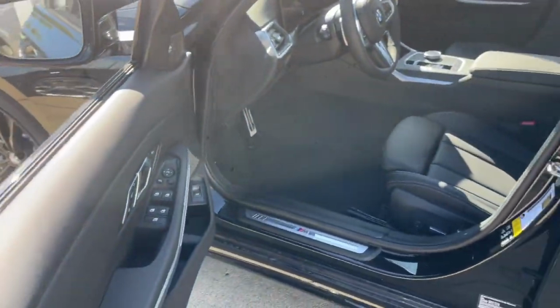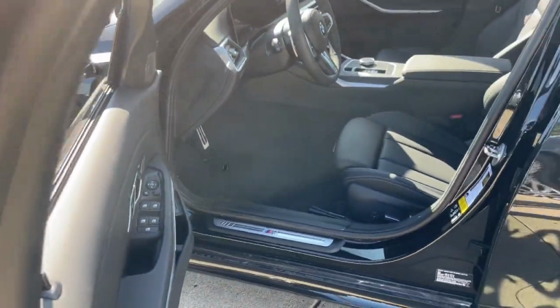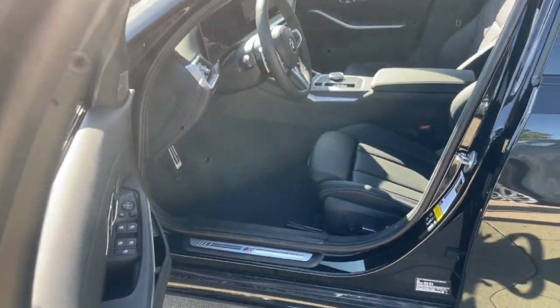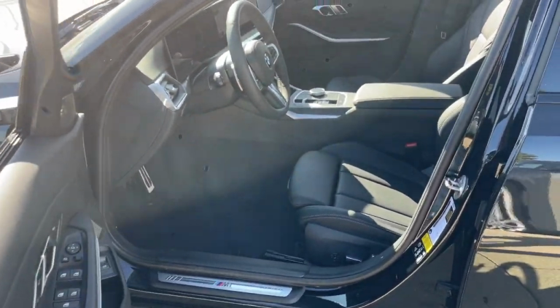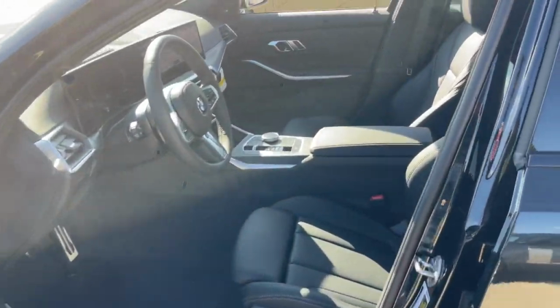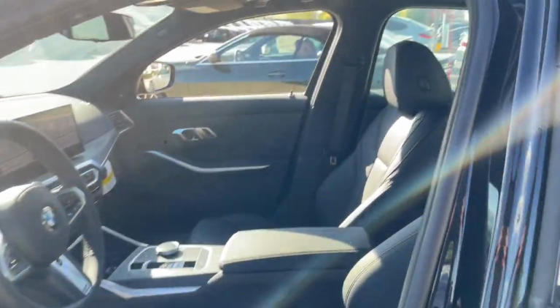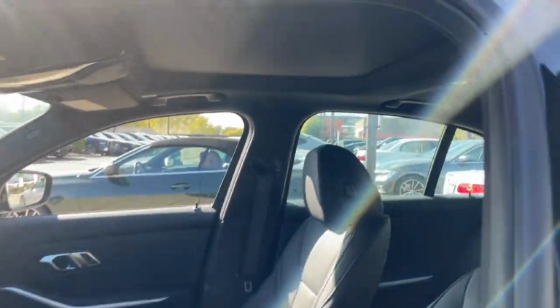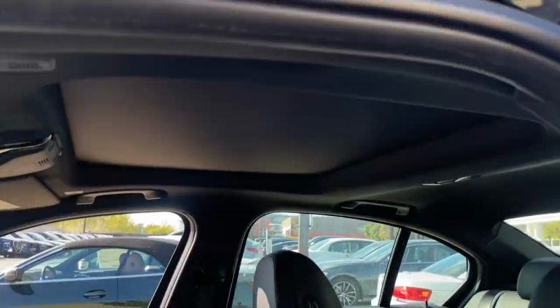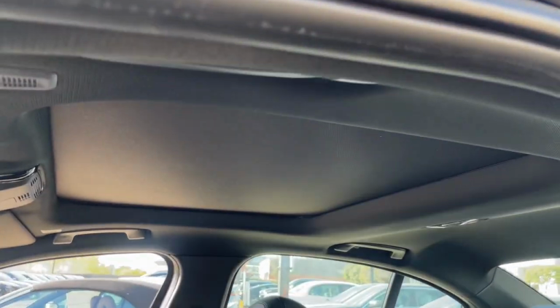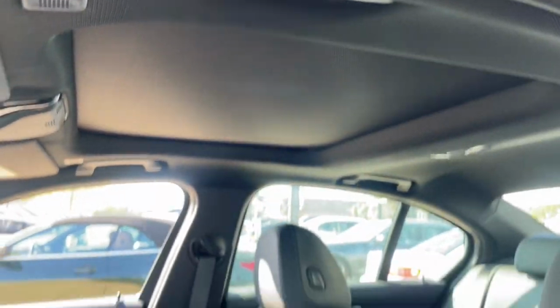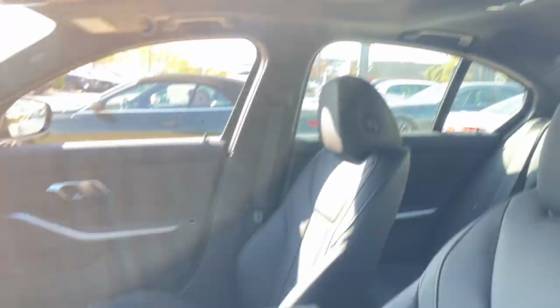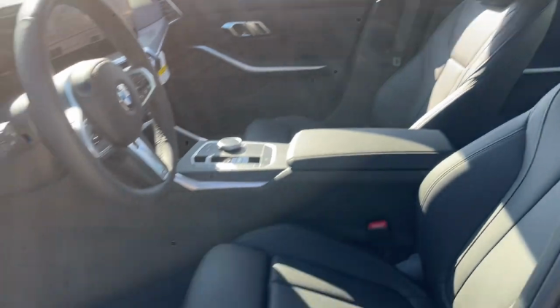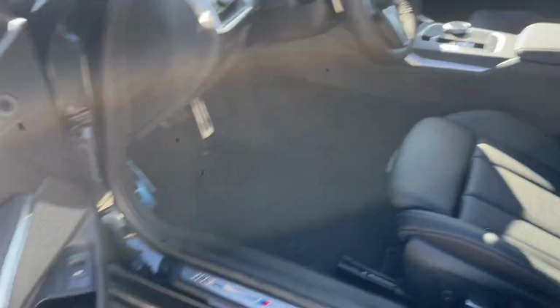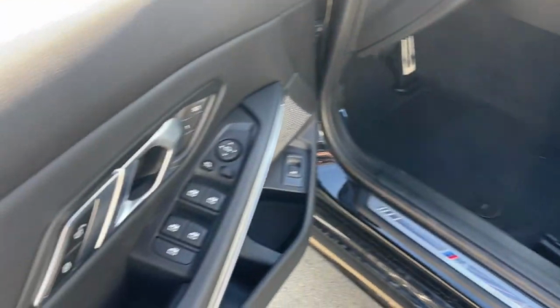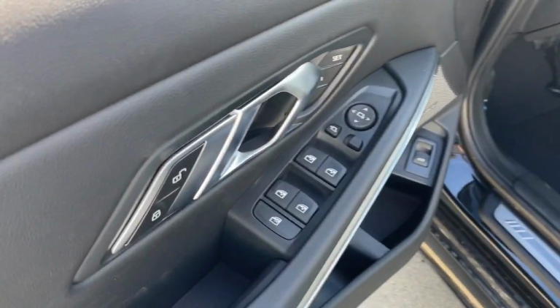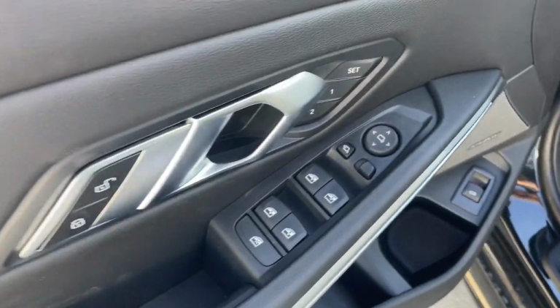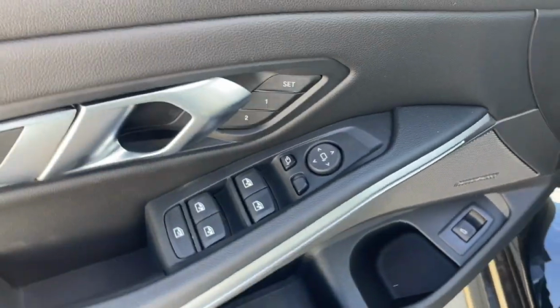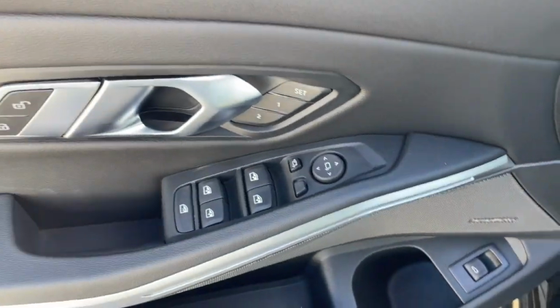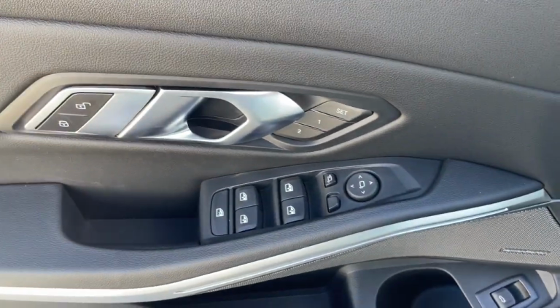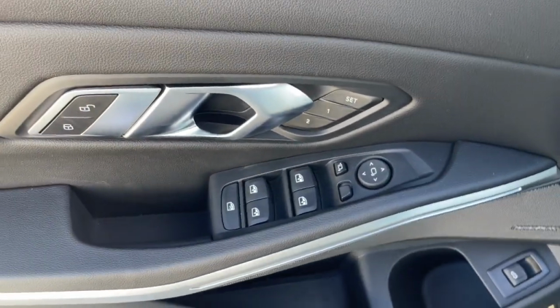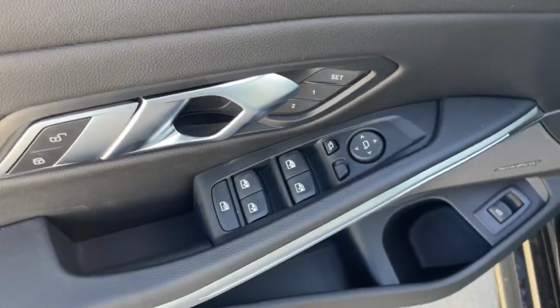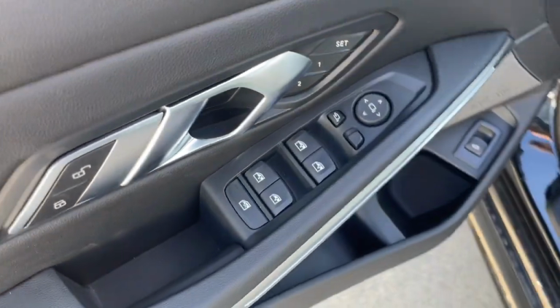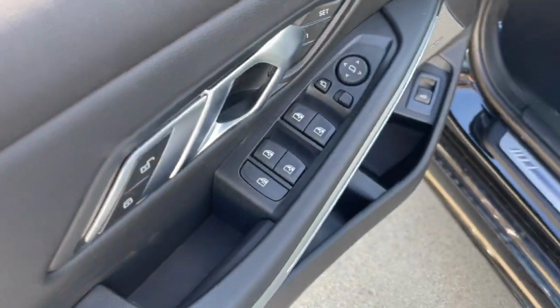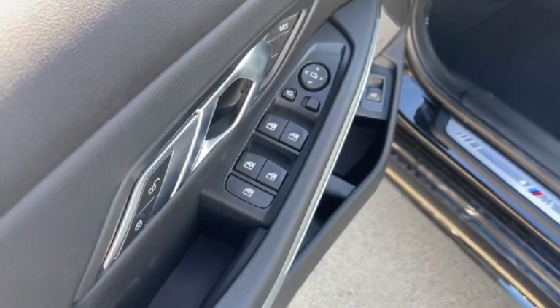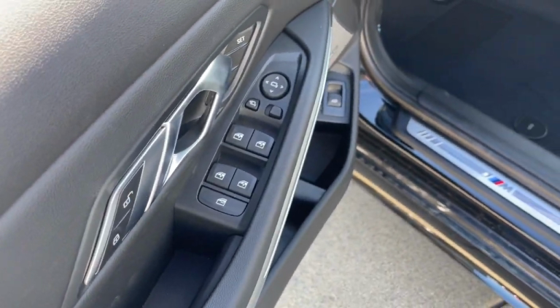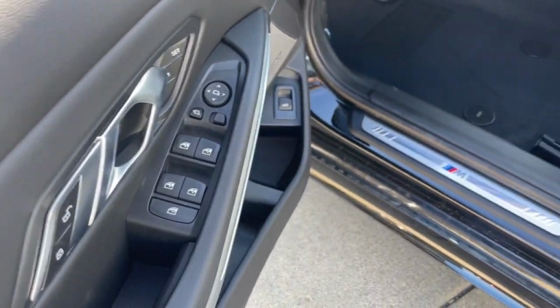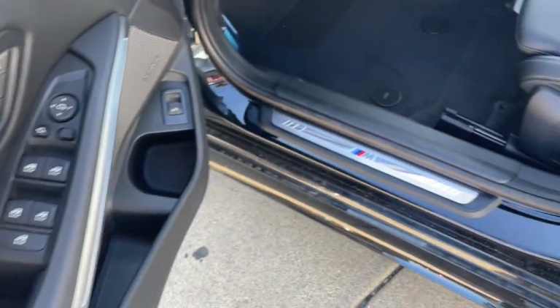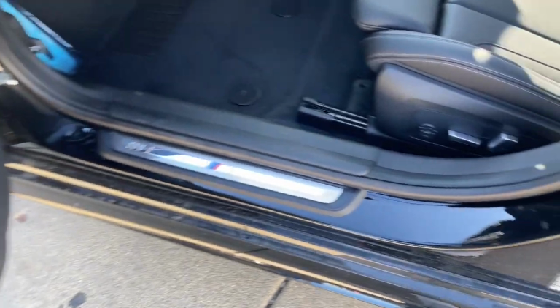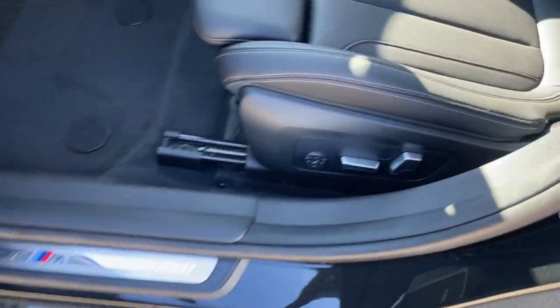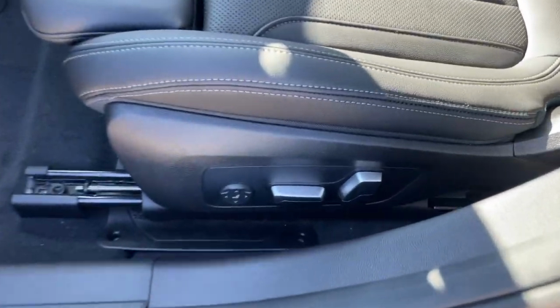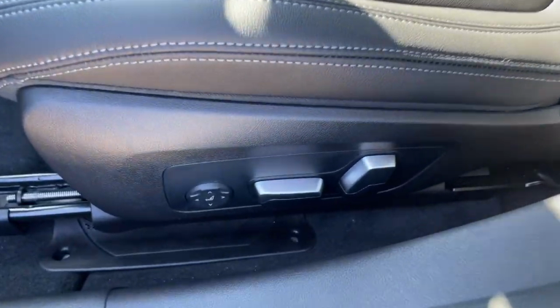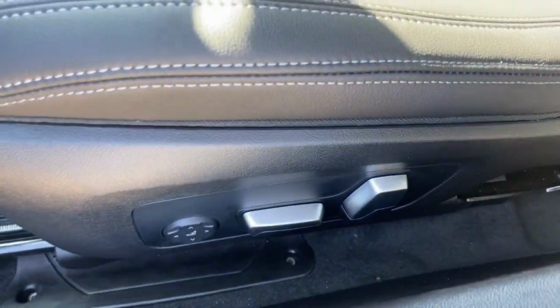The following are some of this vehicle's highlighted options: heated steering wheel, Apple CarPlay and/or Android Auto, heated driver's seat, keyless entry, moonroof.